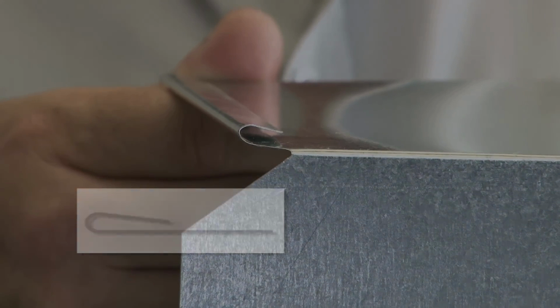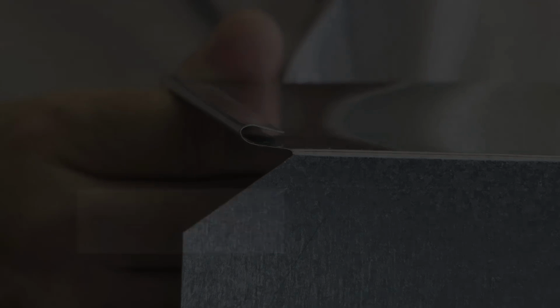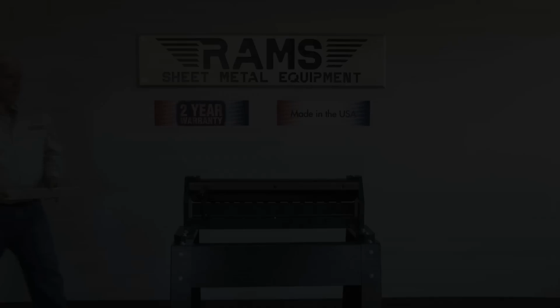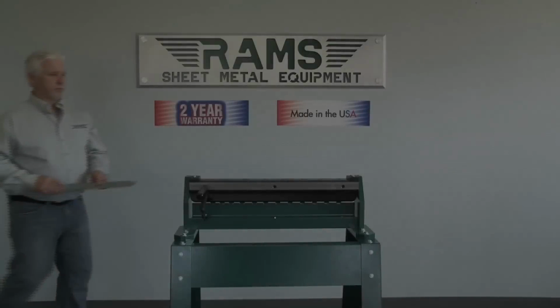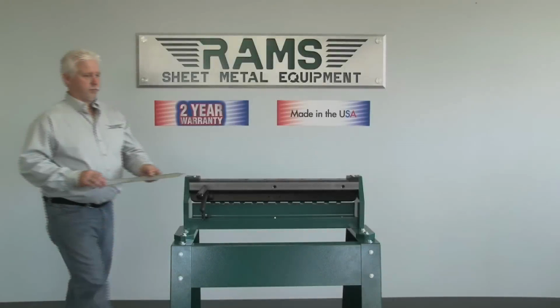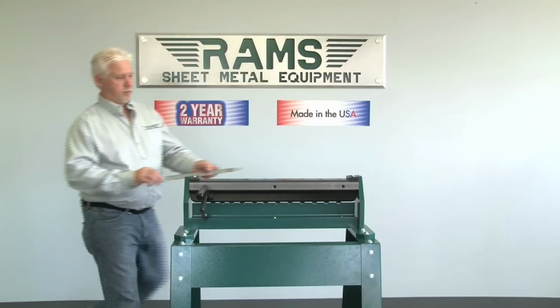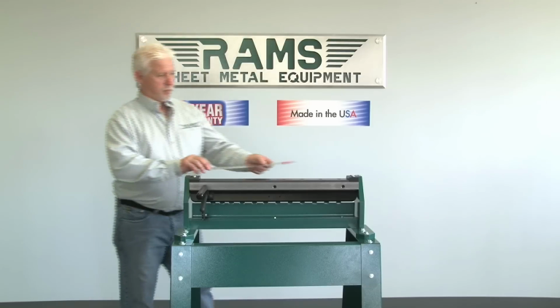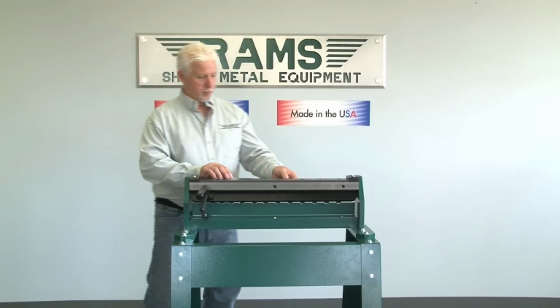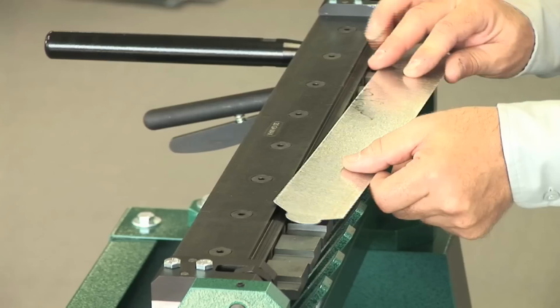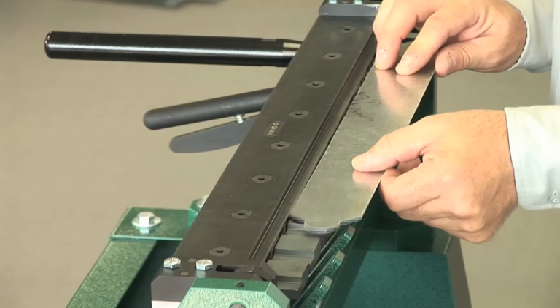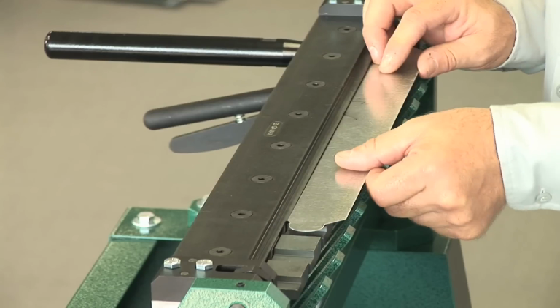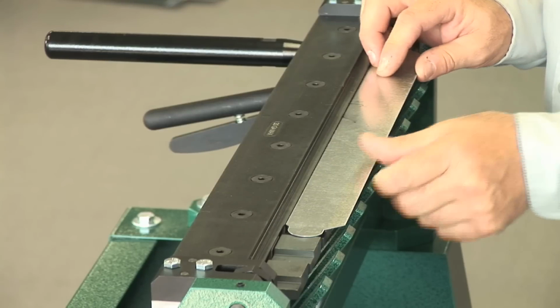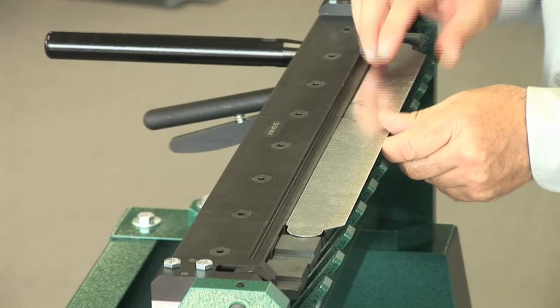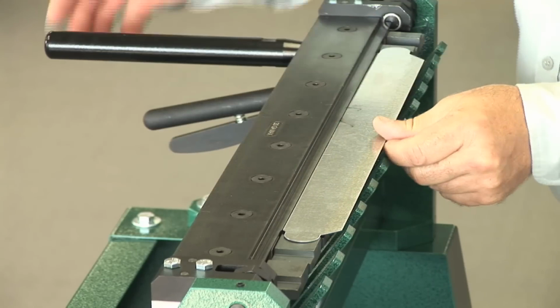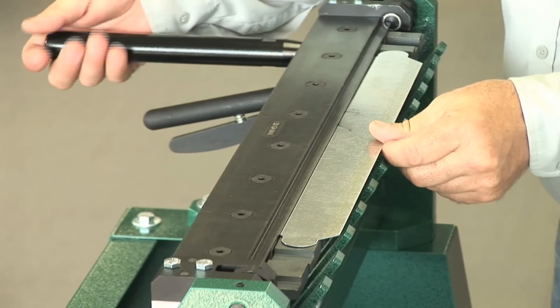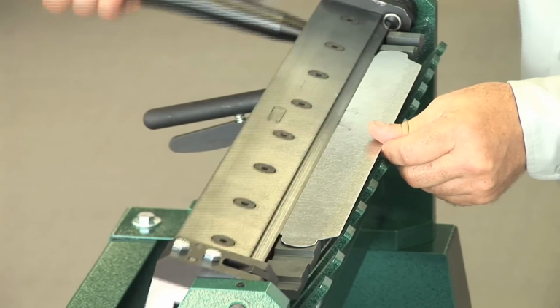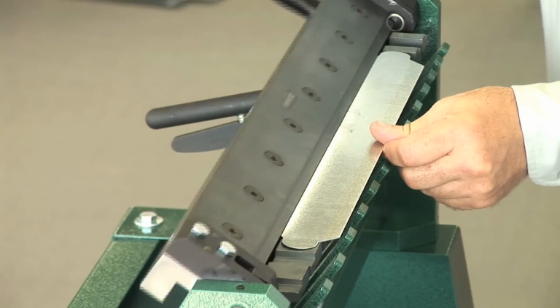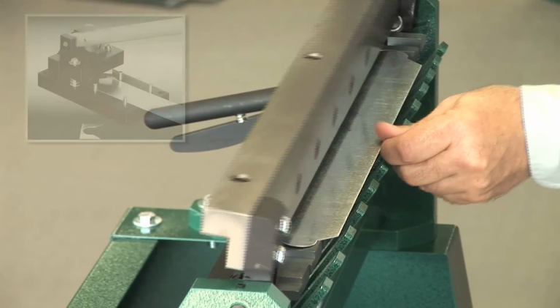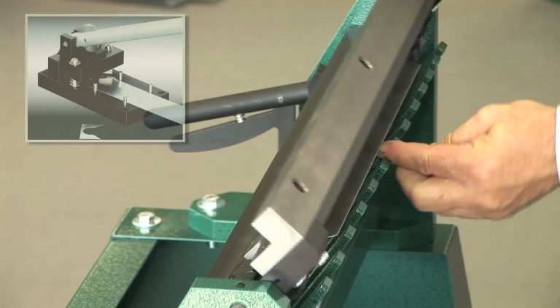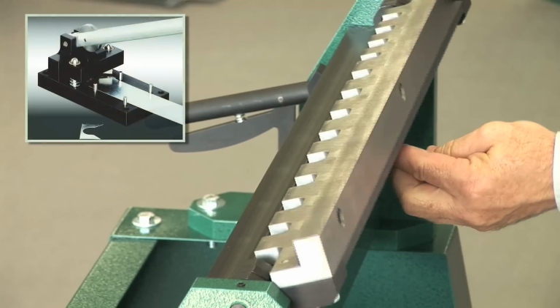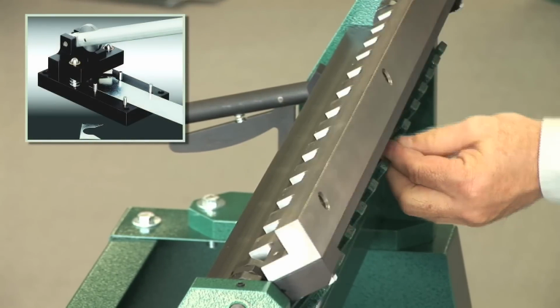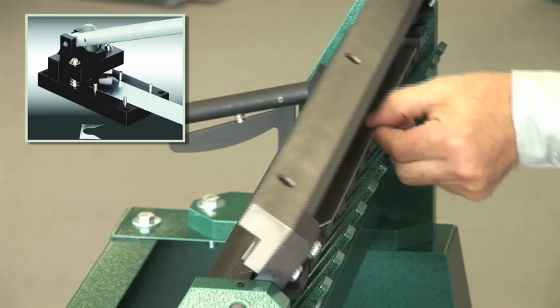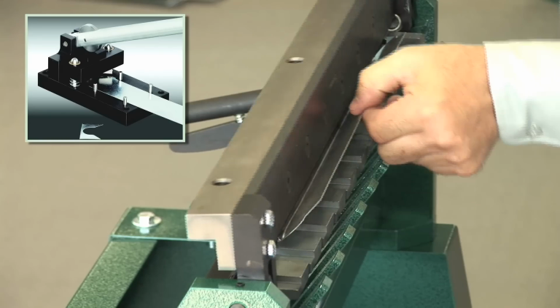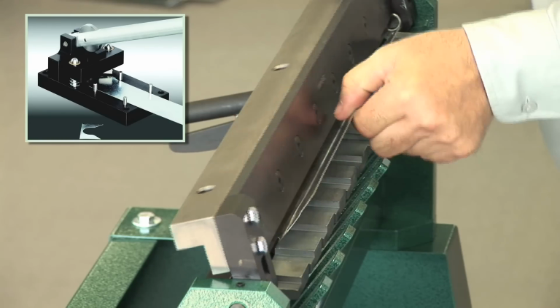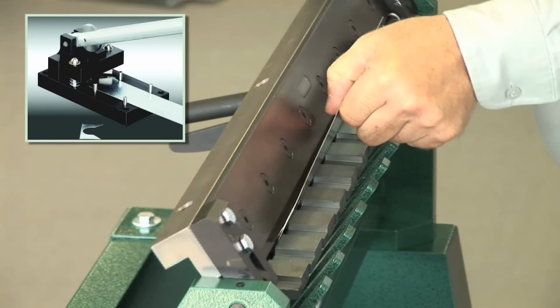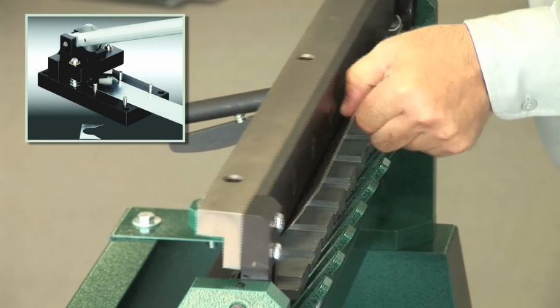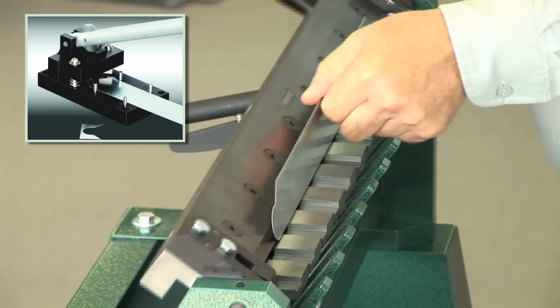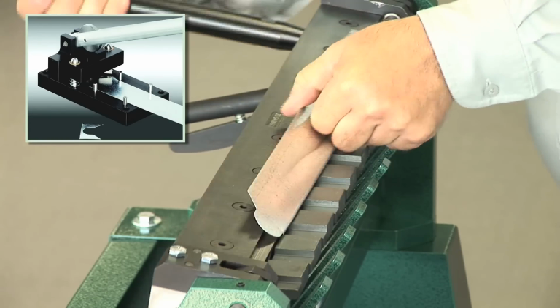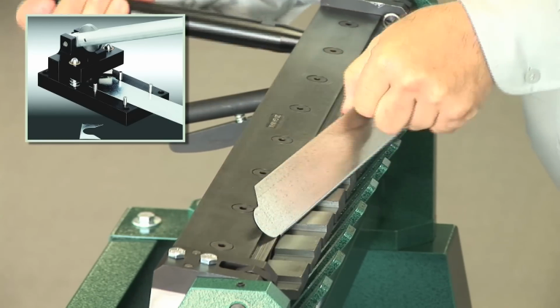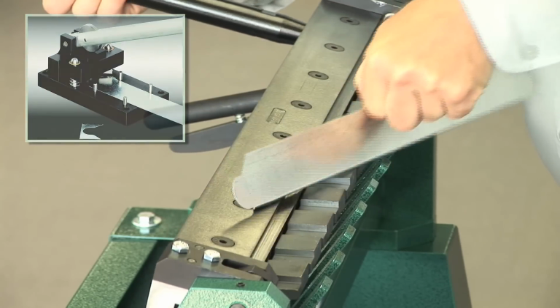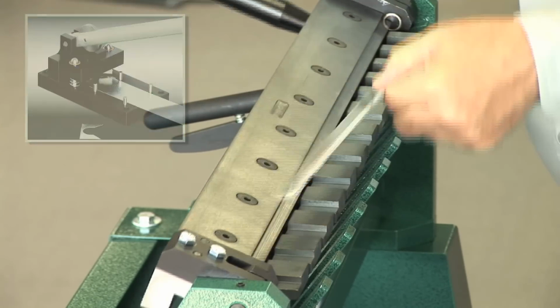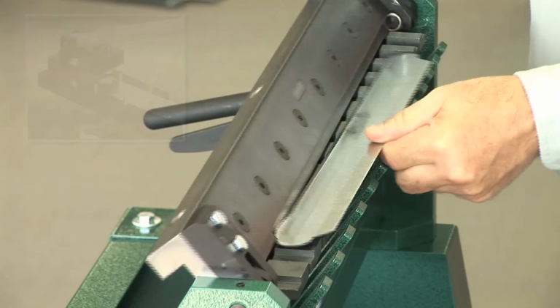Our operator will demonstrate how quickly a drive cleat can be made on this machine. The tabs on these blanks were created with the Ram's 2001 drive cleat notcher.